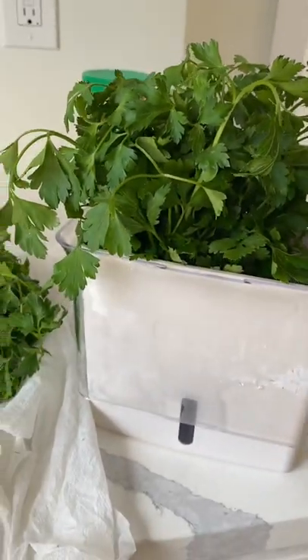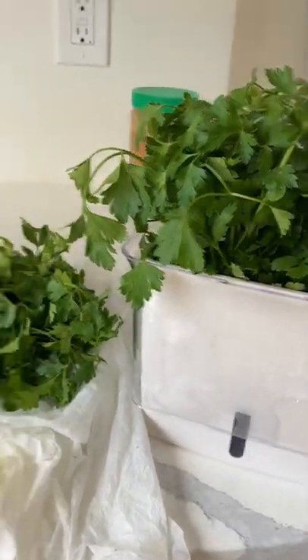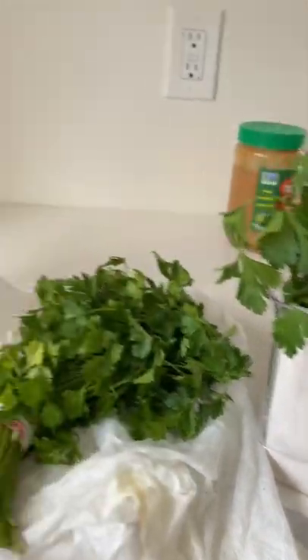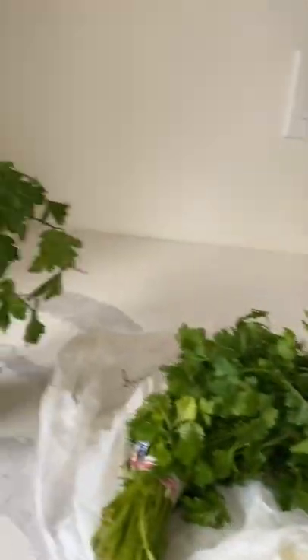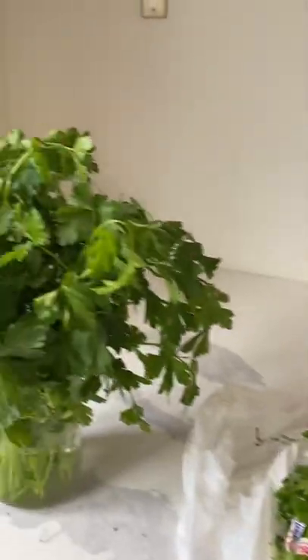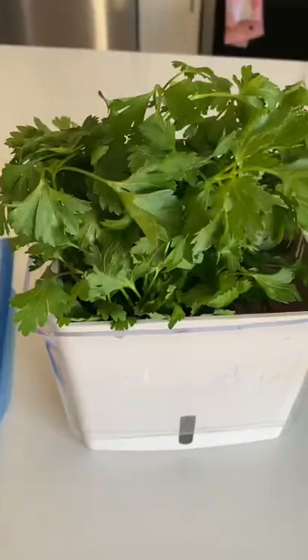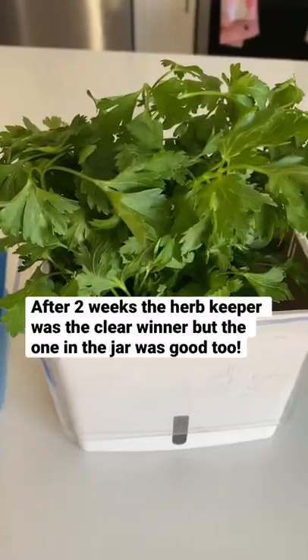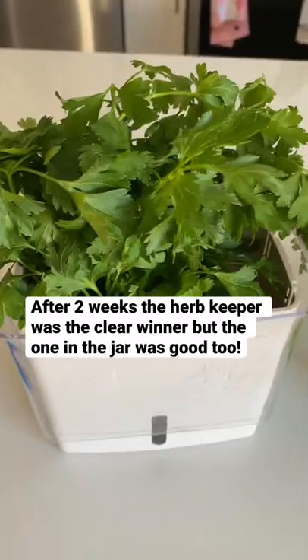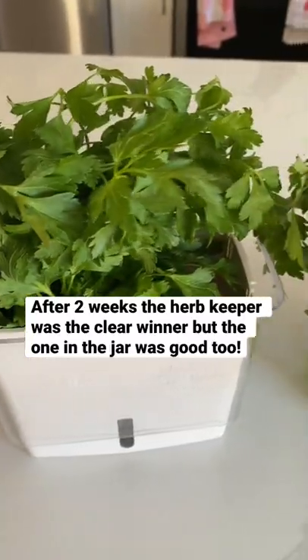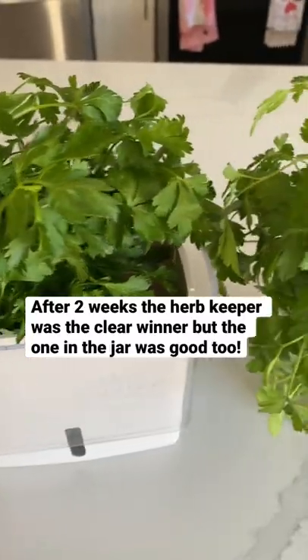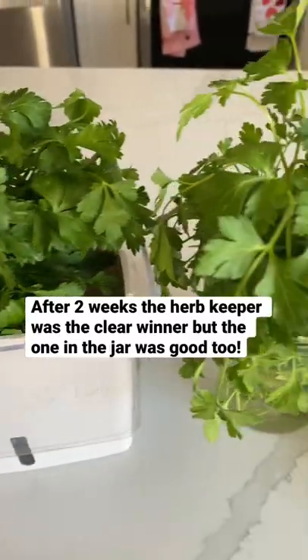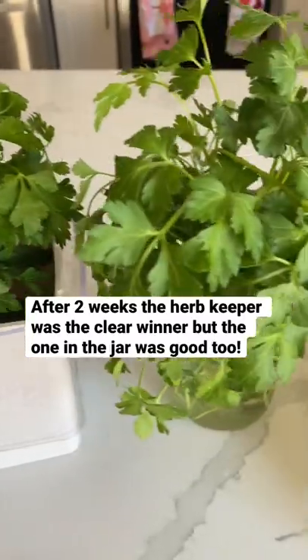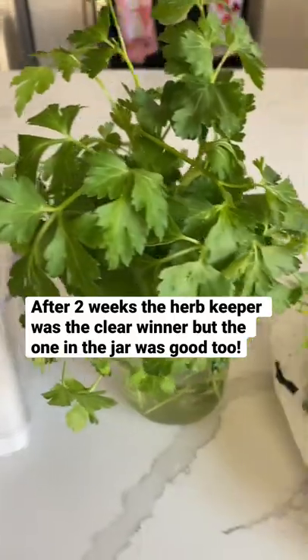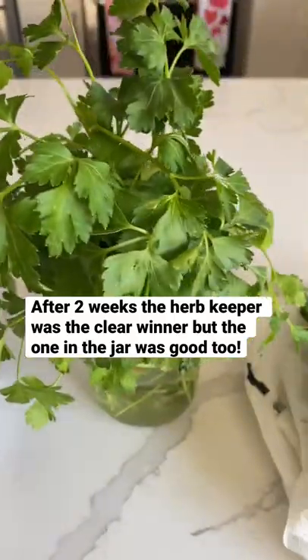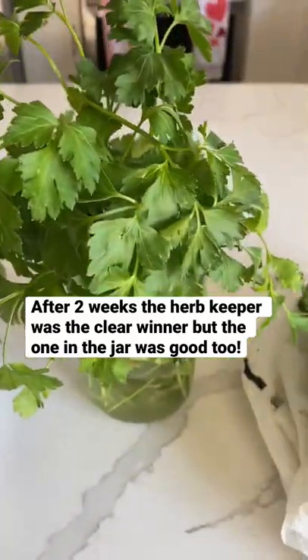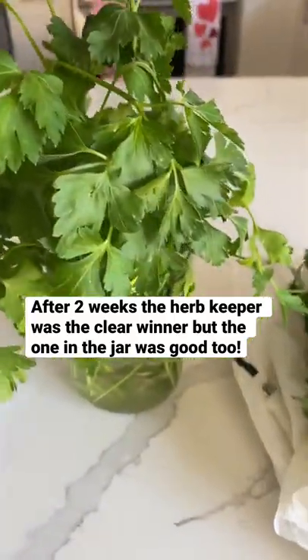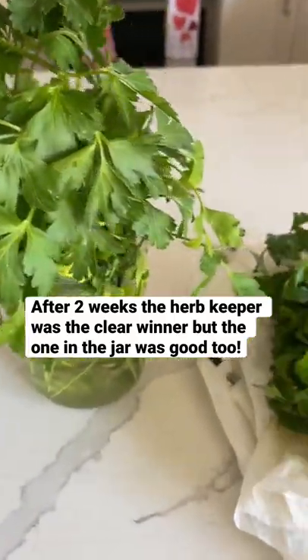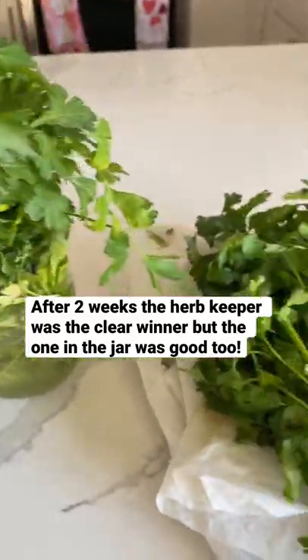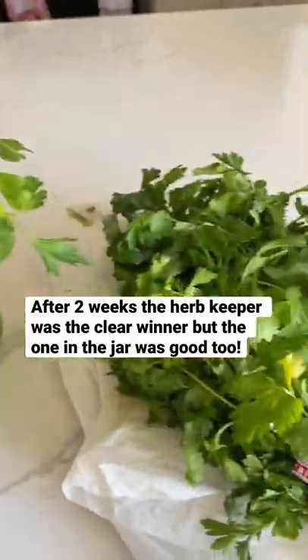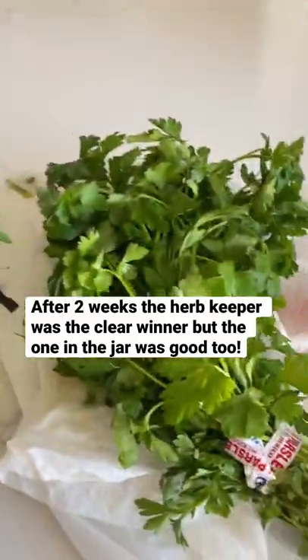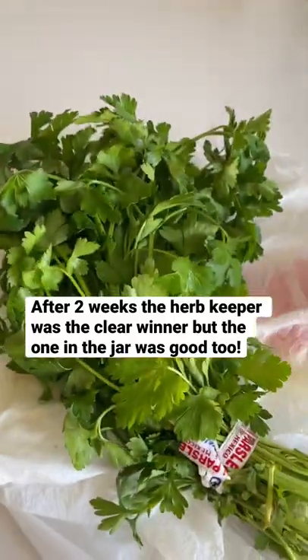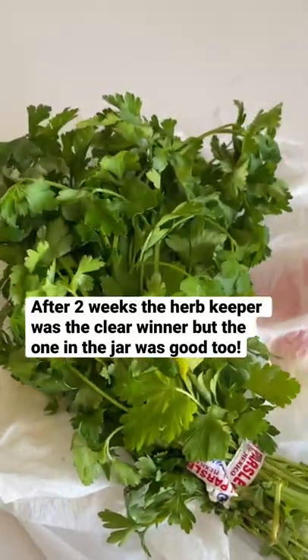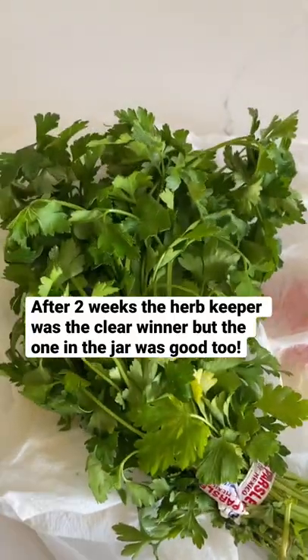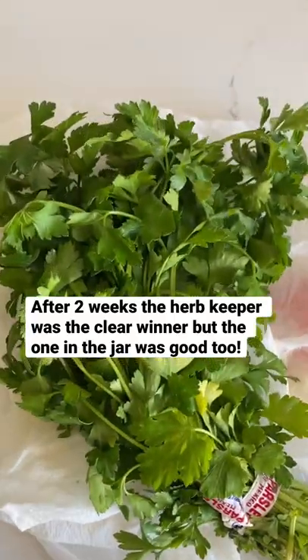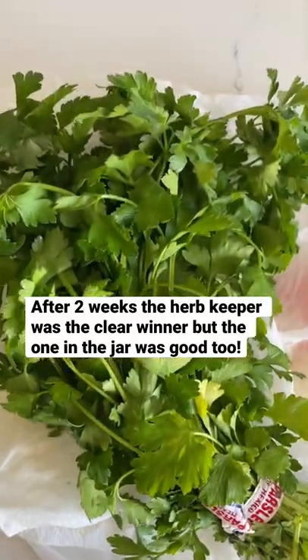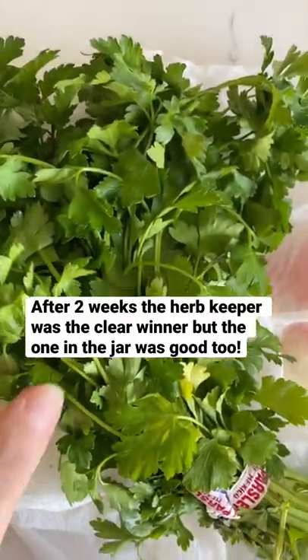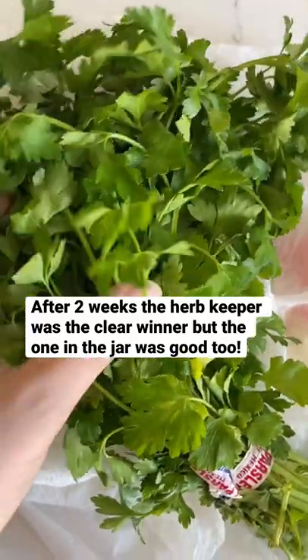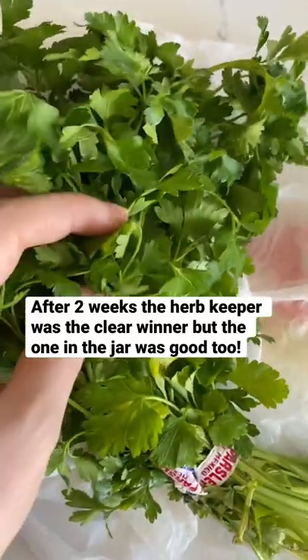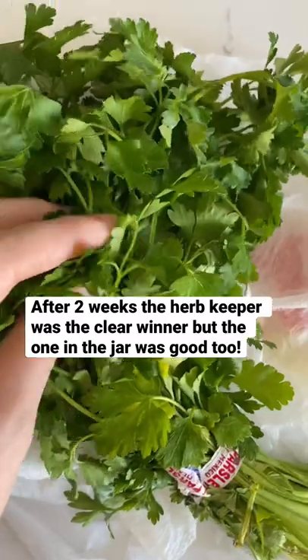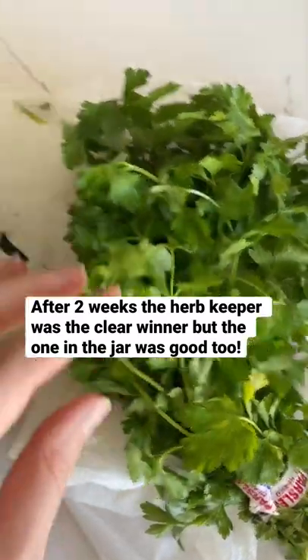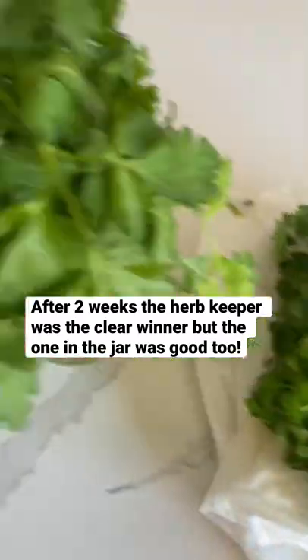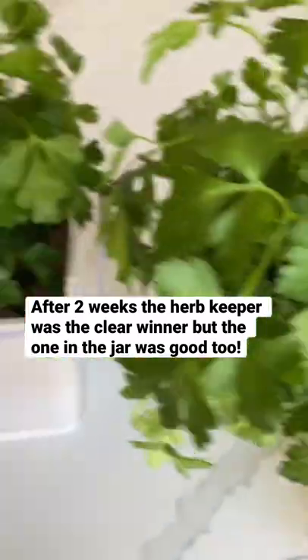They were all pretty good to go after one week, but after two weeks I could start to see a difference. The one in the damp paper towel was a little bit limp, and the one in the jar was definitely not perfectly fresh.